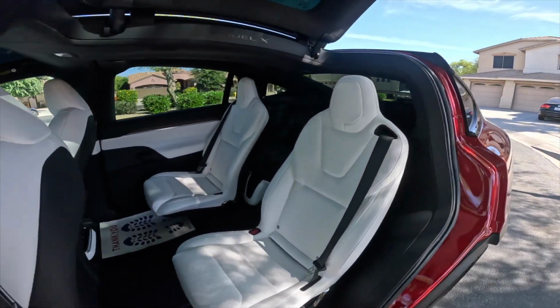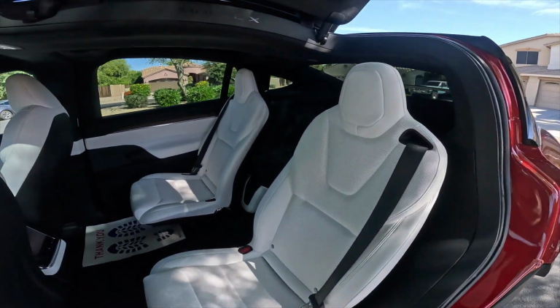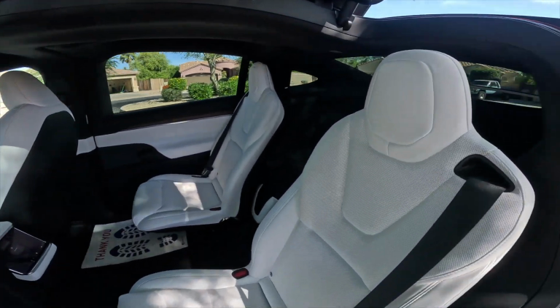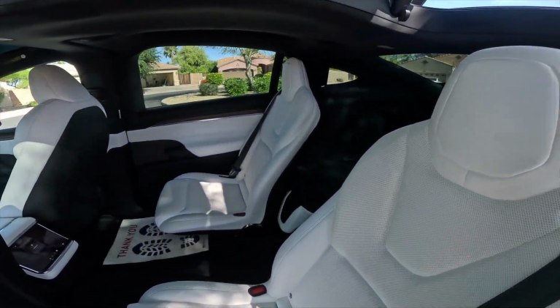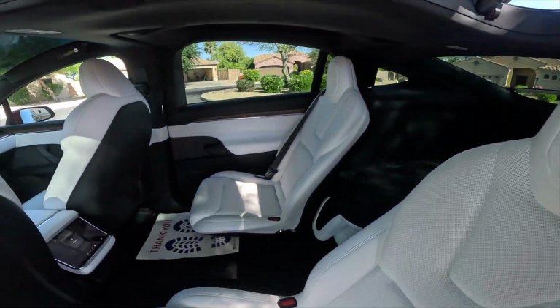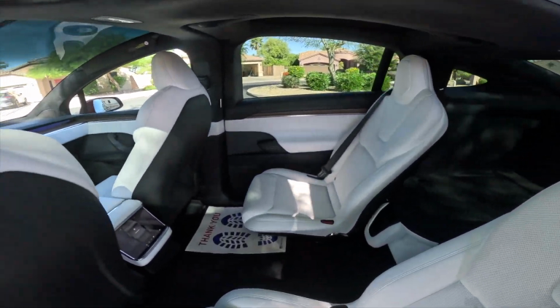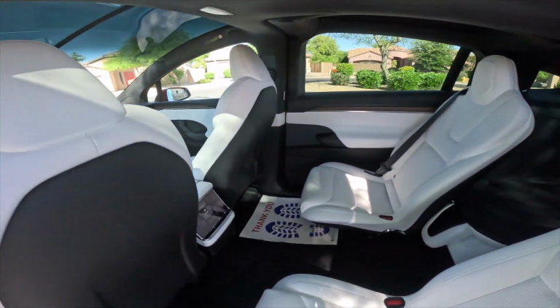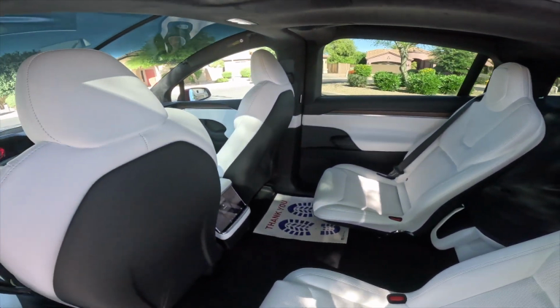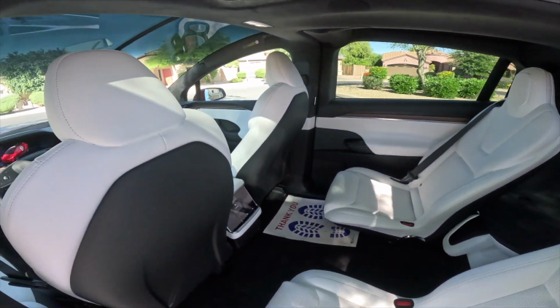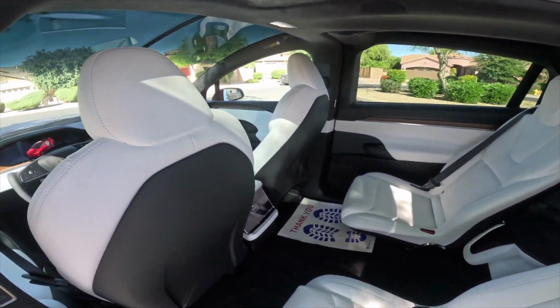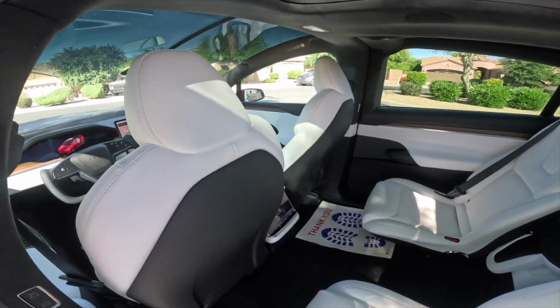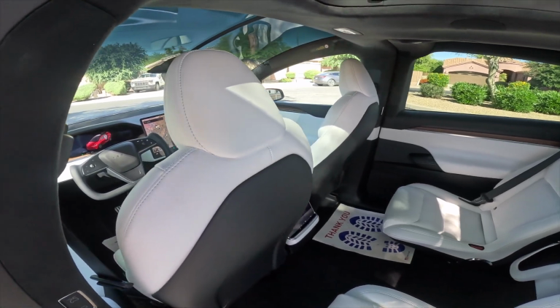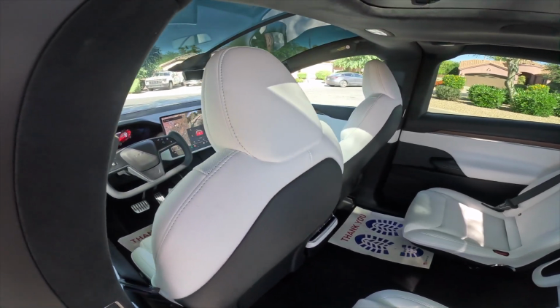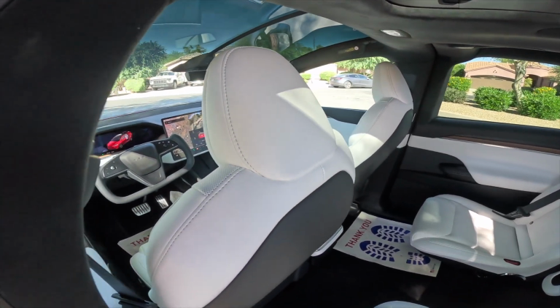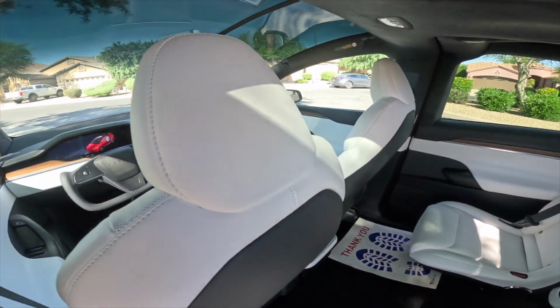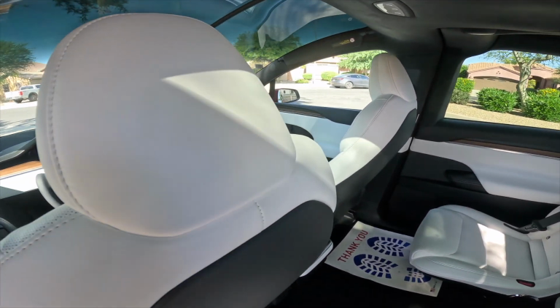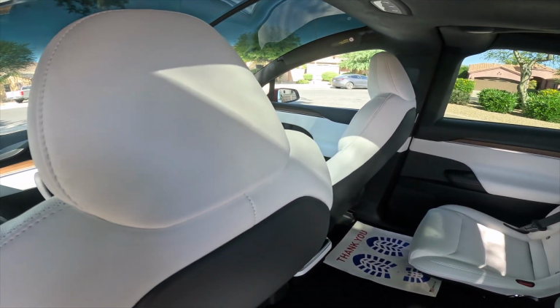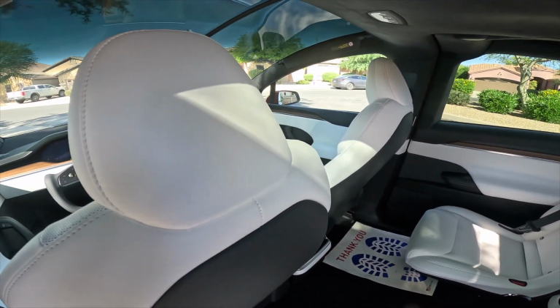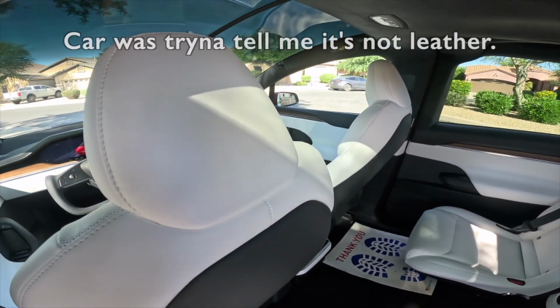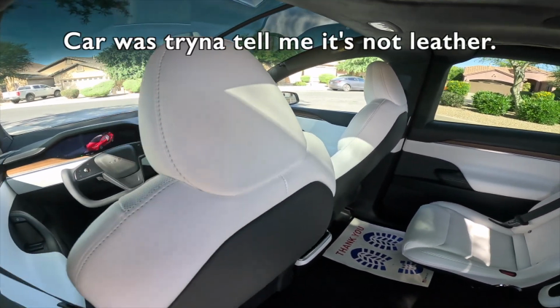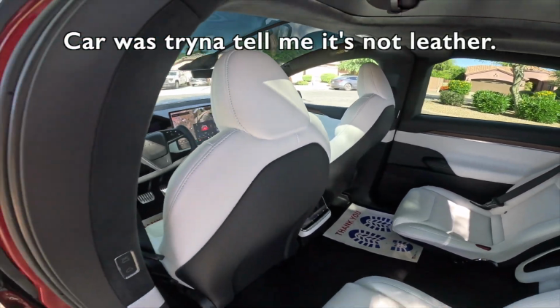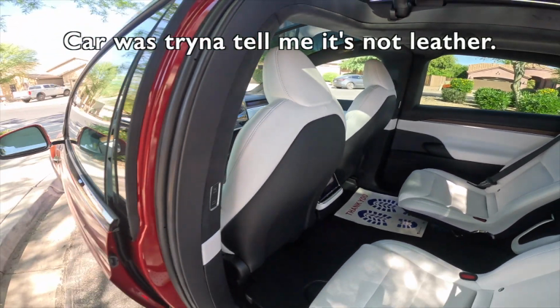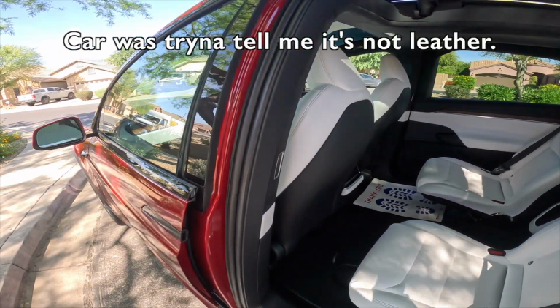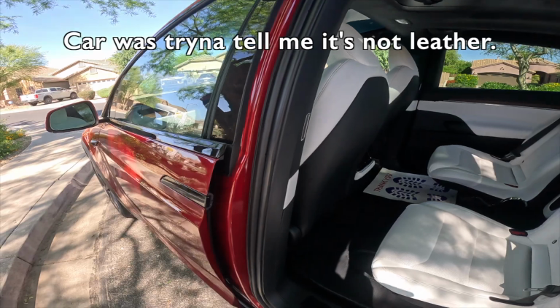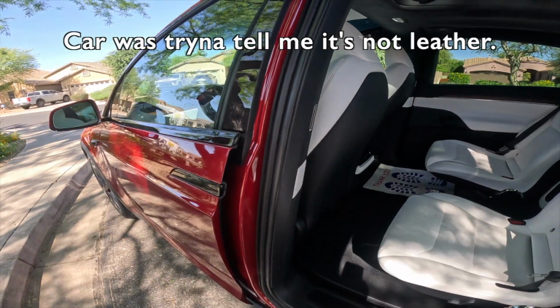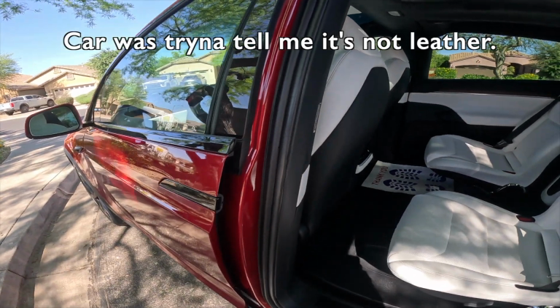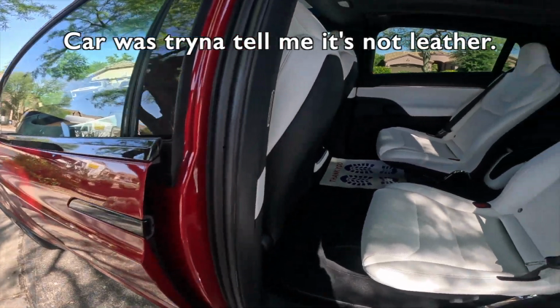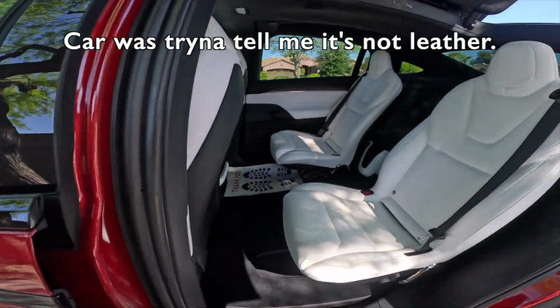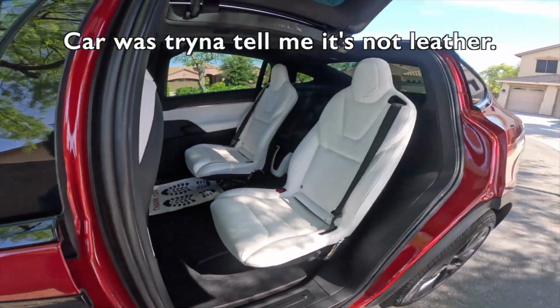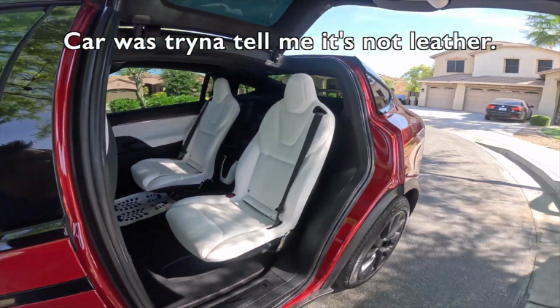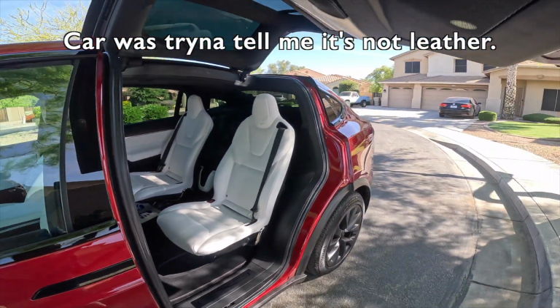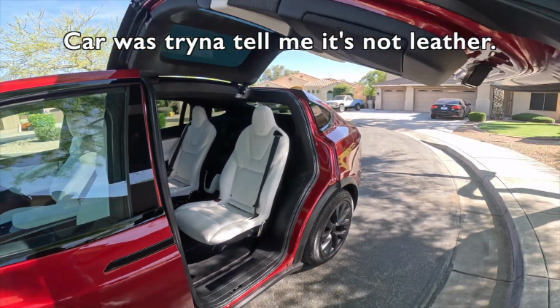White leather seats. It's a little too low — I almost bumped my head.